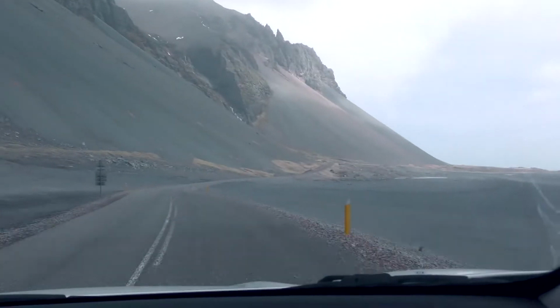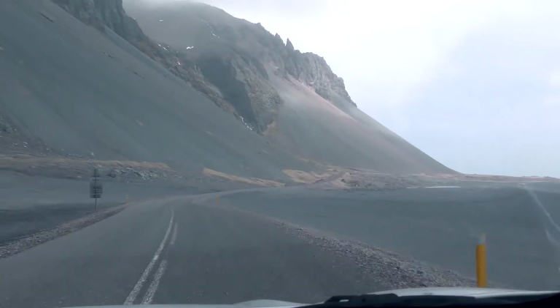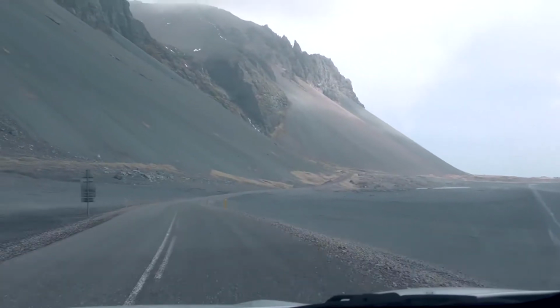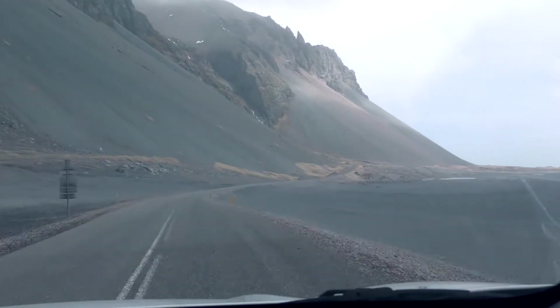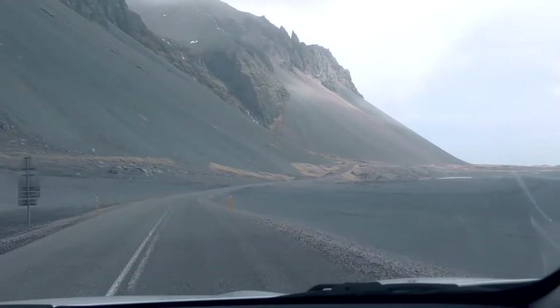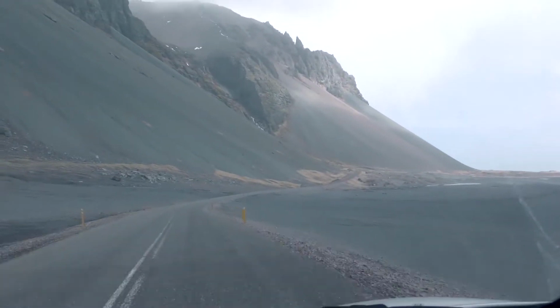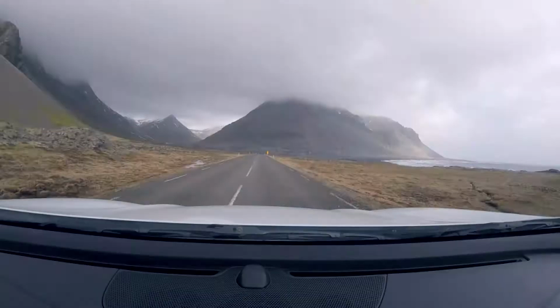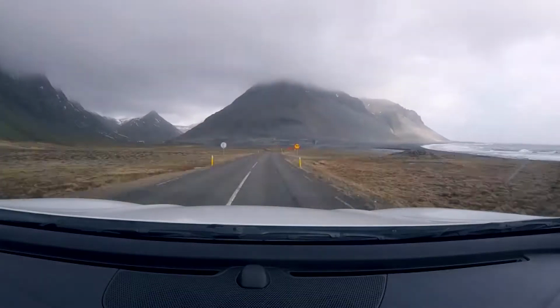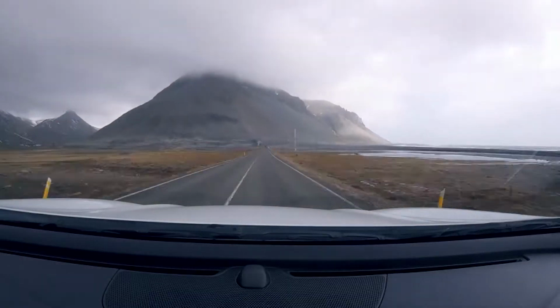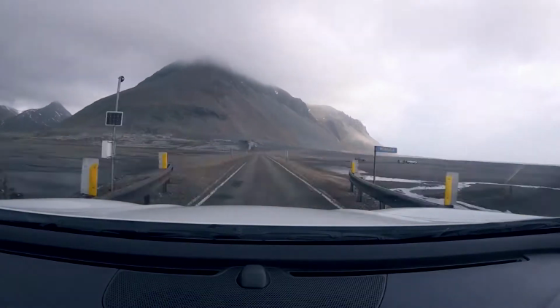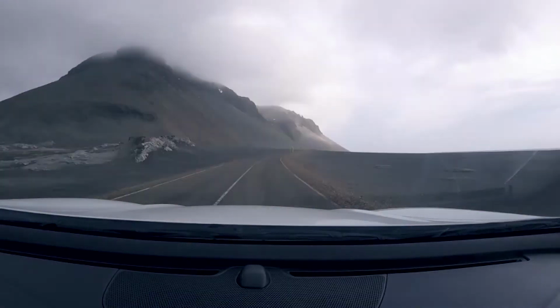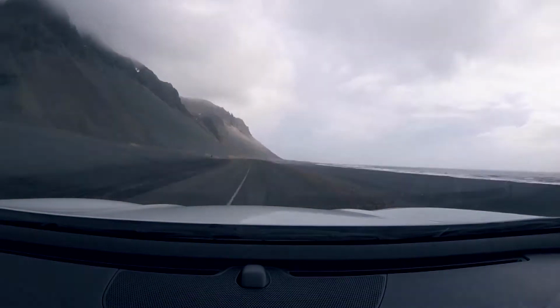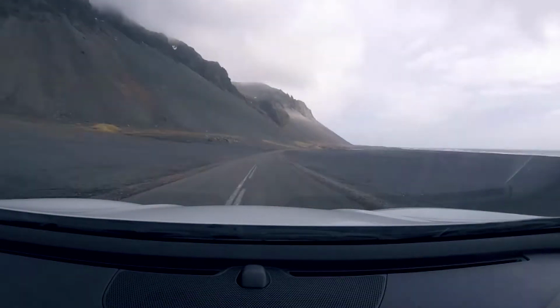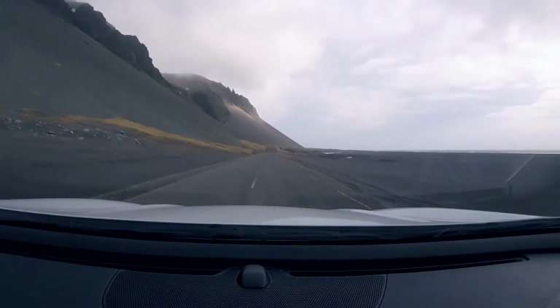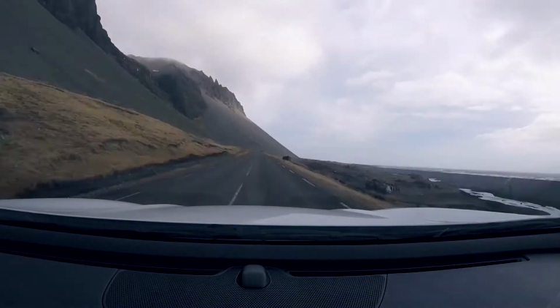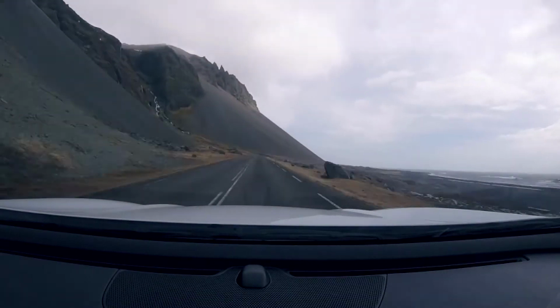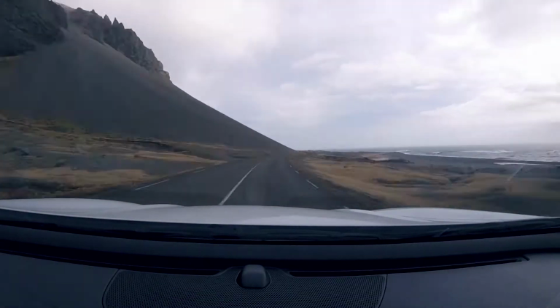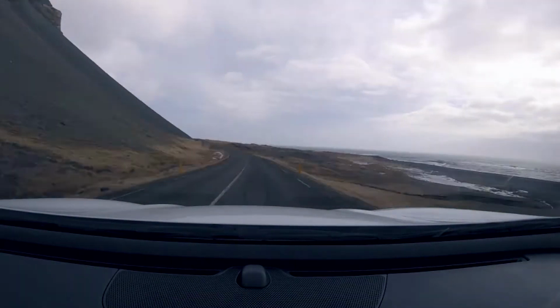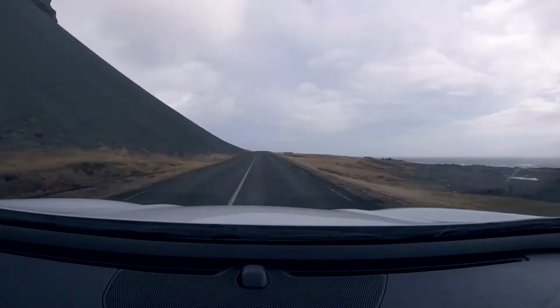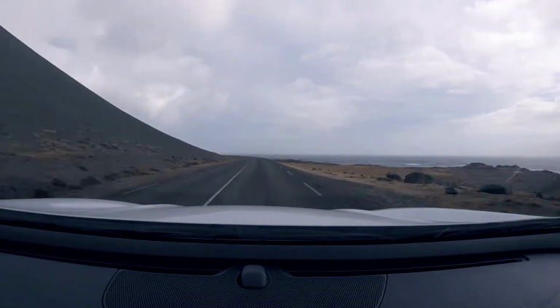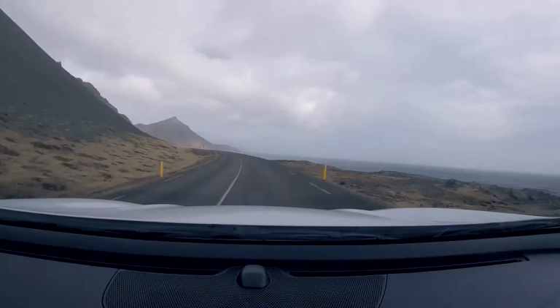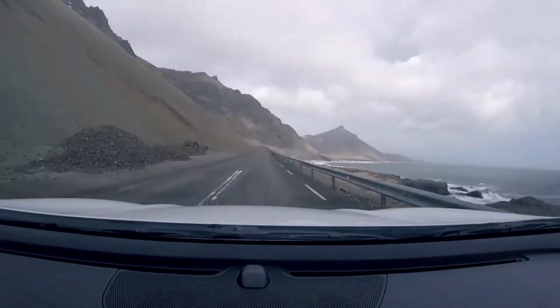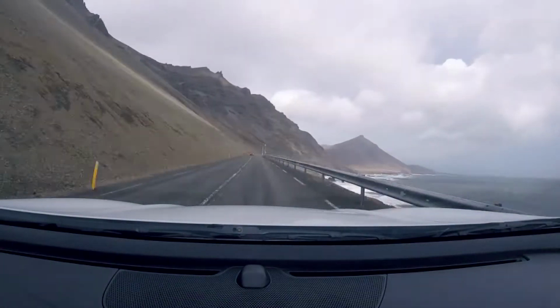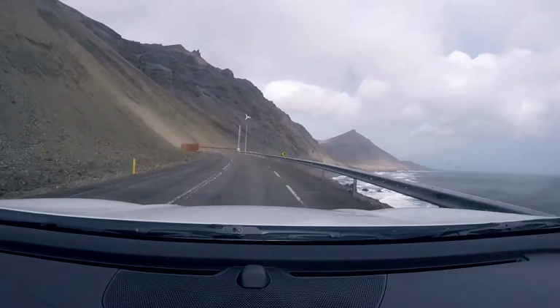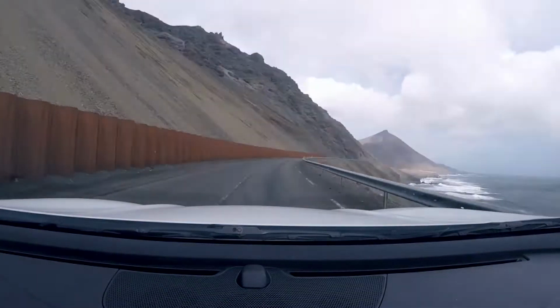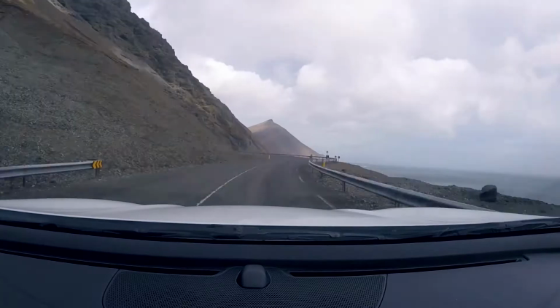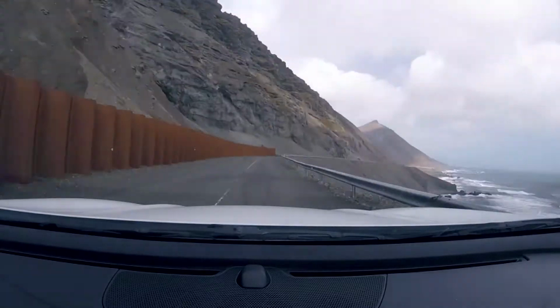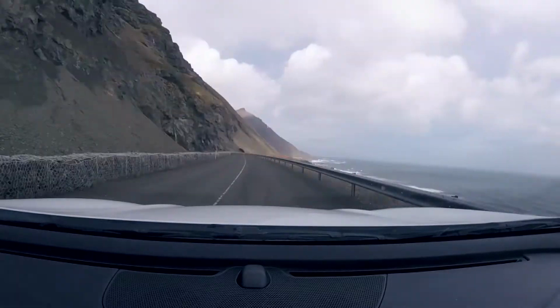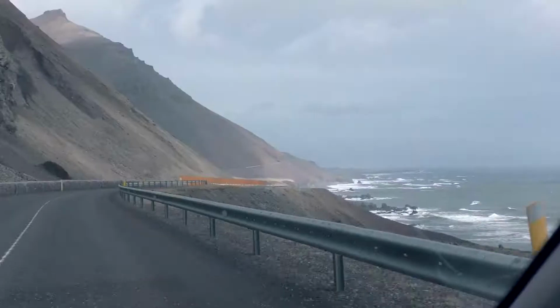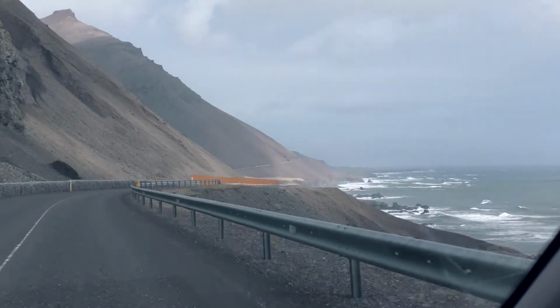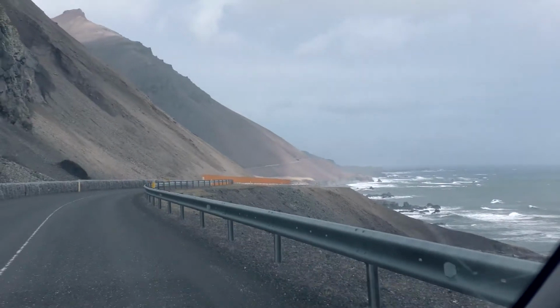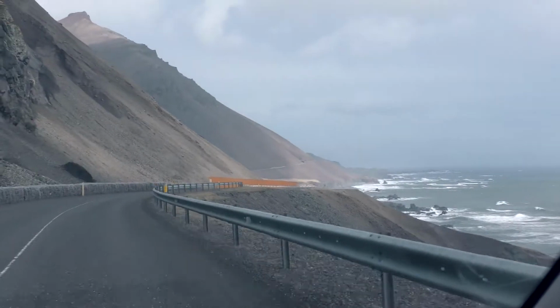Seeing this whole new side of Iceland, we were constantly on the lookout for things of interest. And it didn't take long to find something worth stopping for.